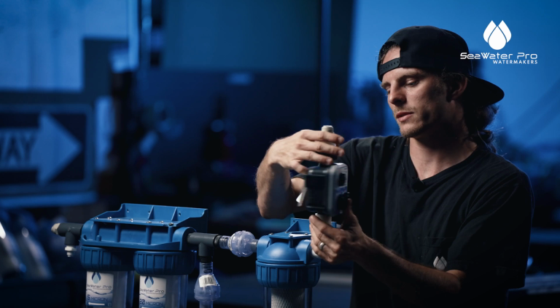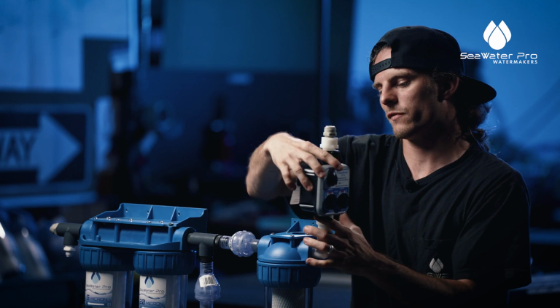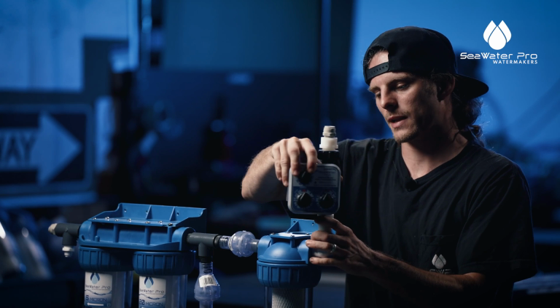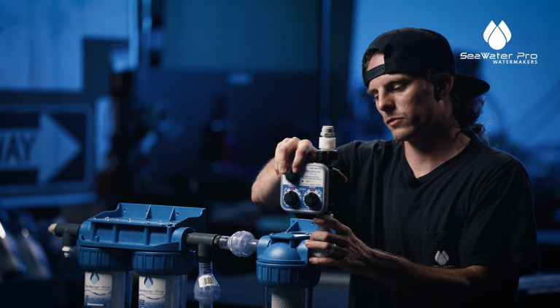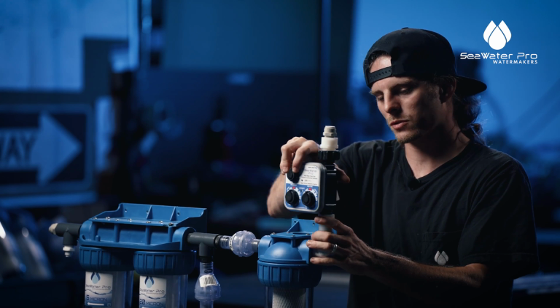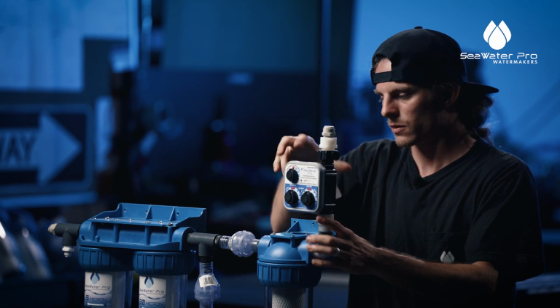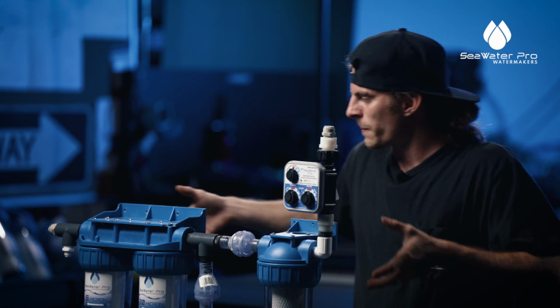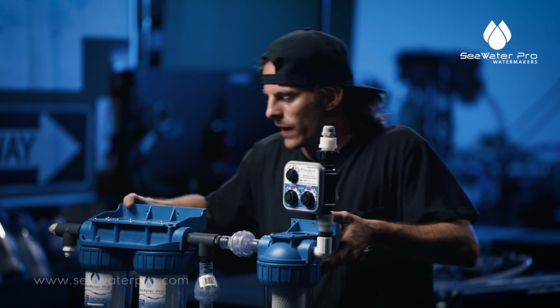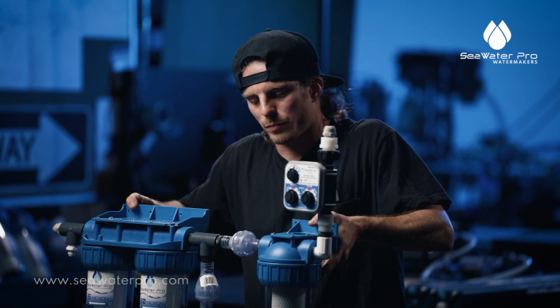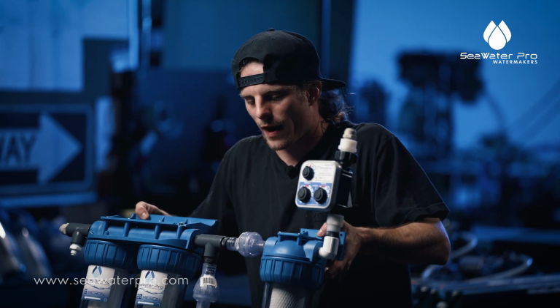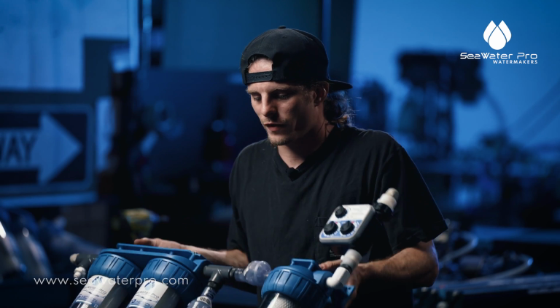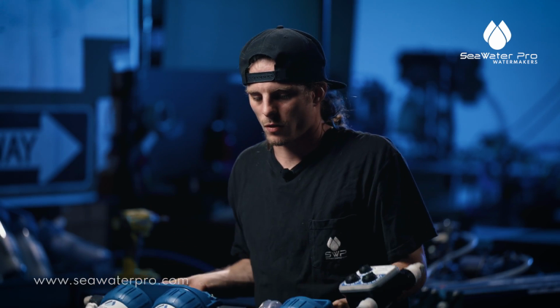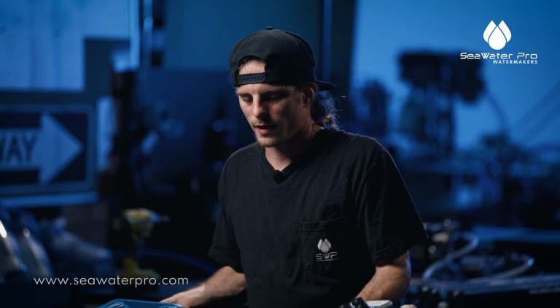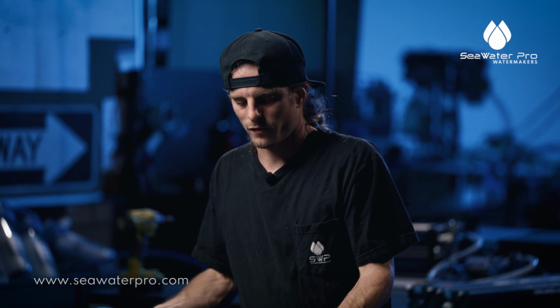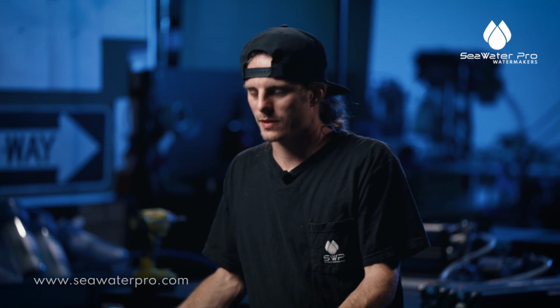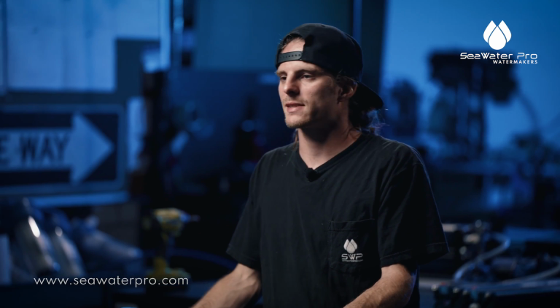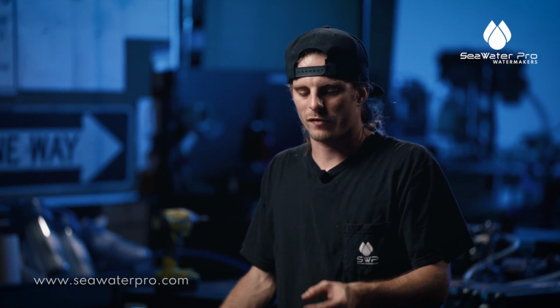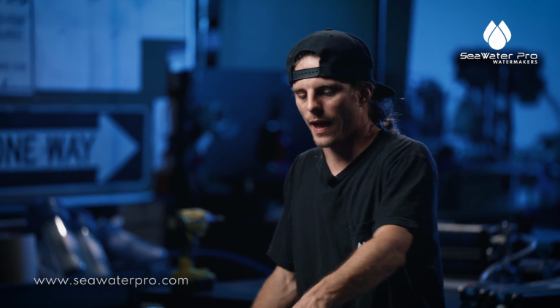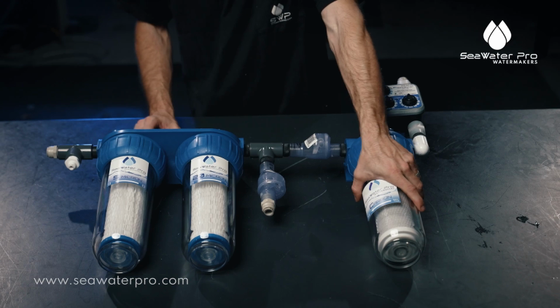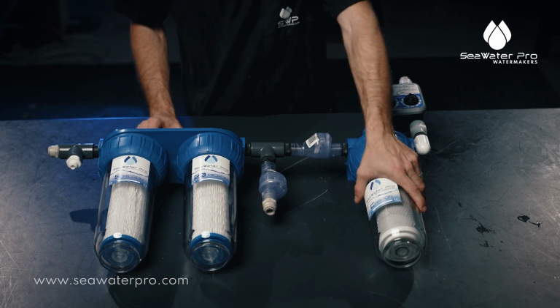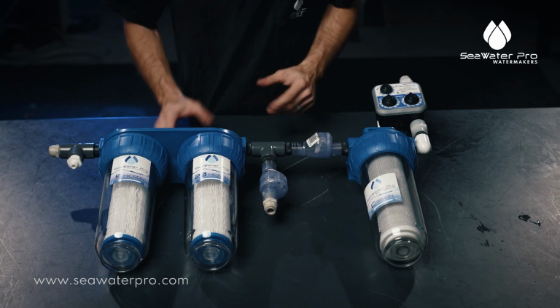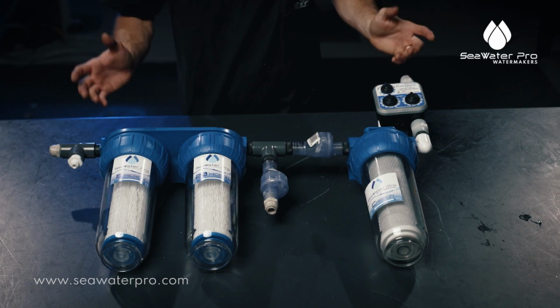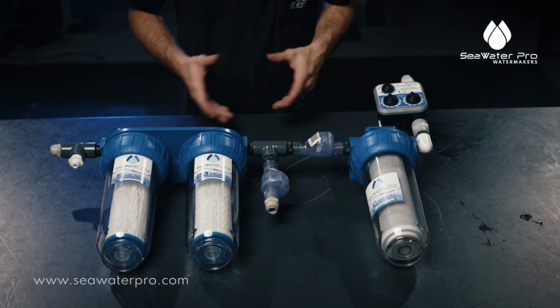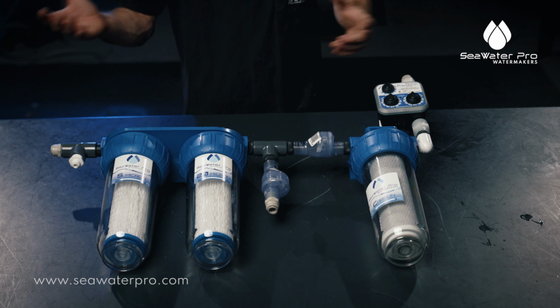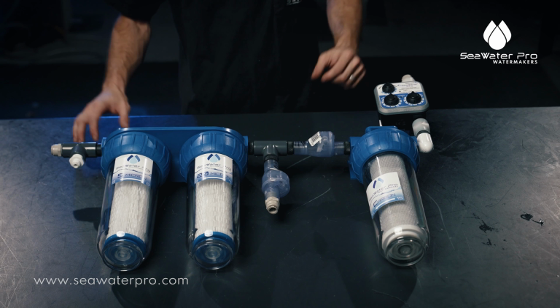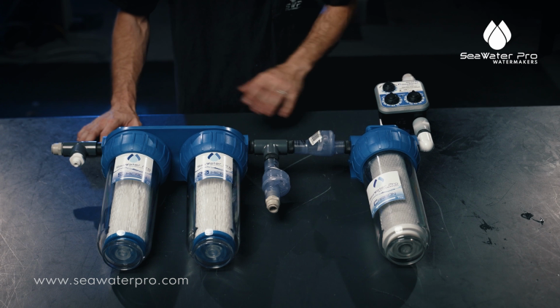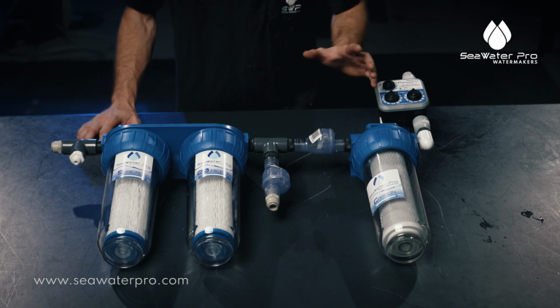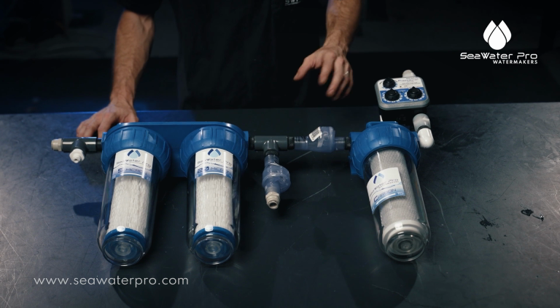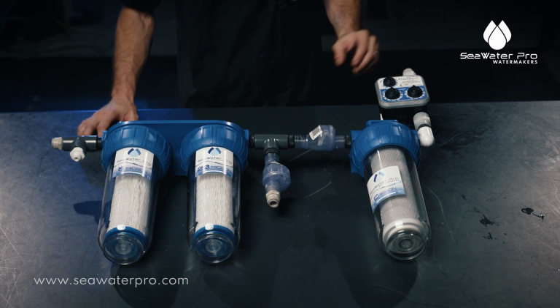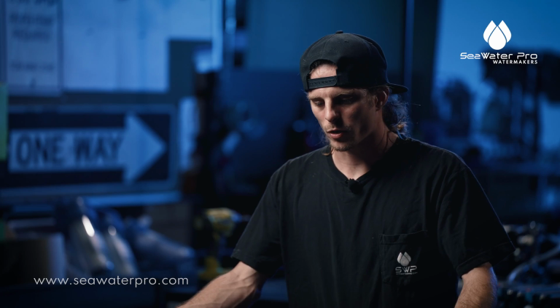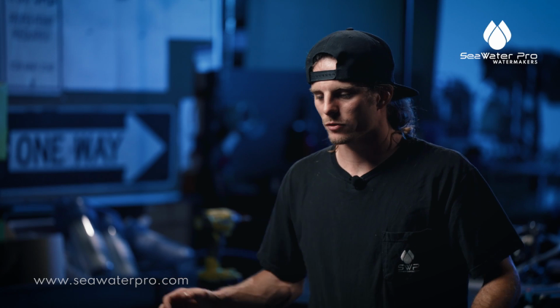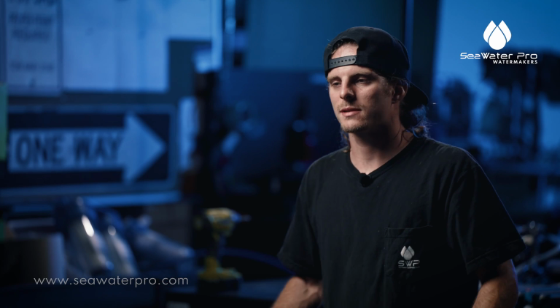We have plenty of extra fittings on our website for your specific setup. If you need any extra parts, 90s, or quick connects, we have all of that on our website, and your pre-filter kit is done.